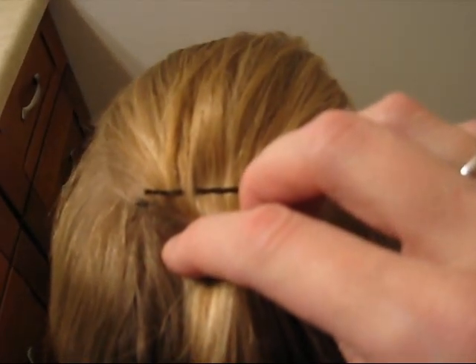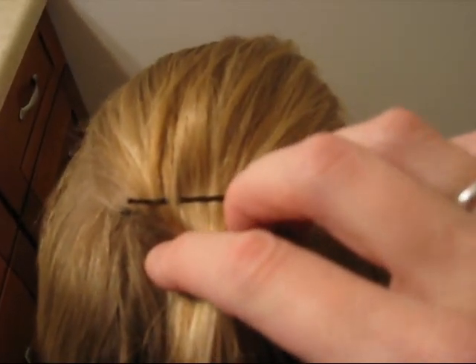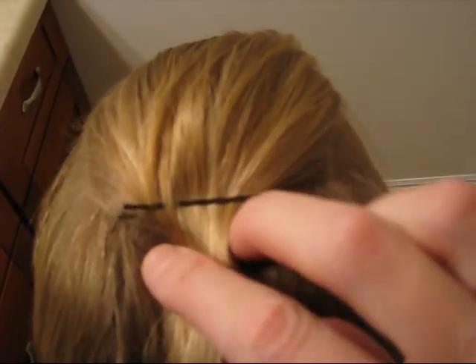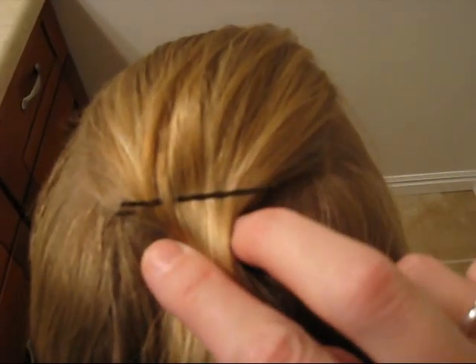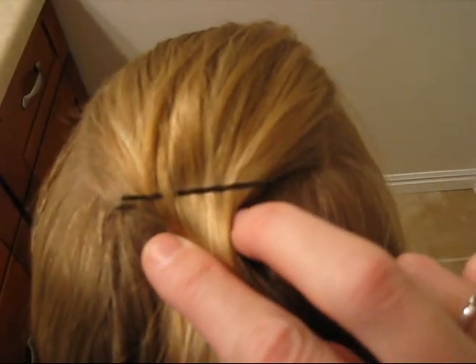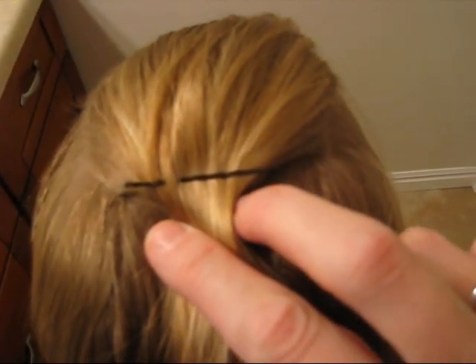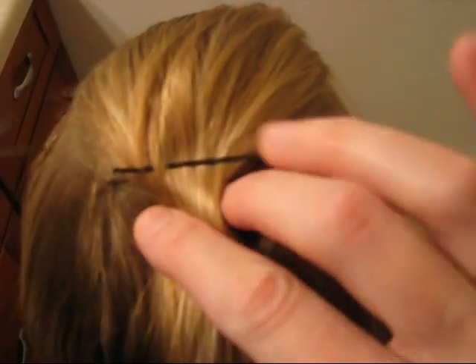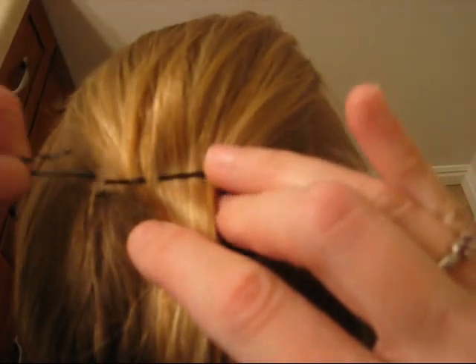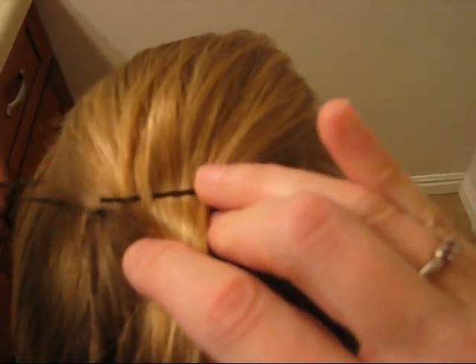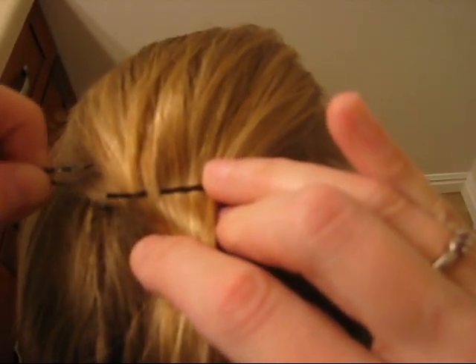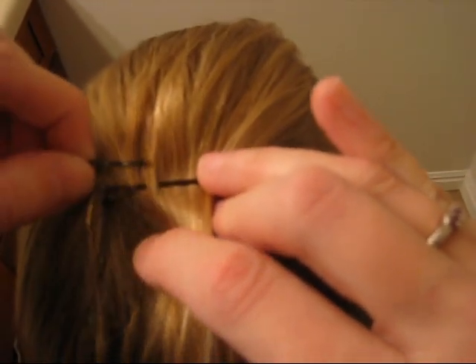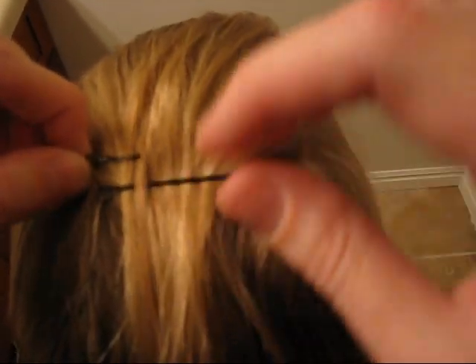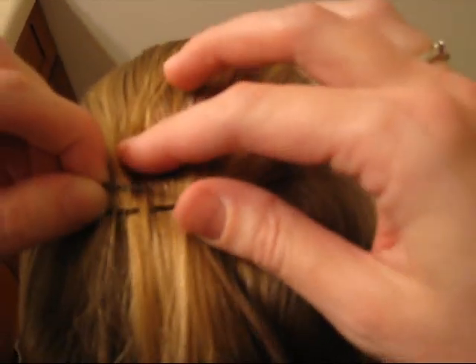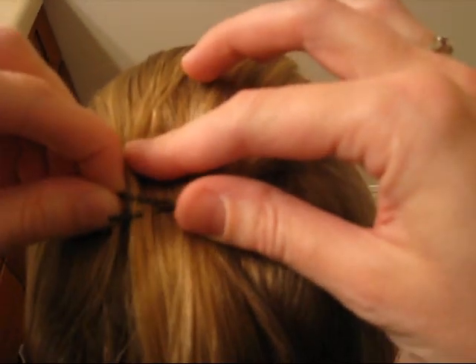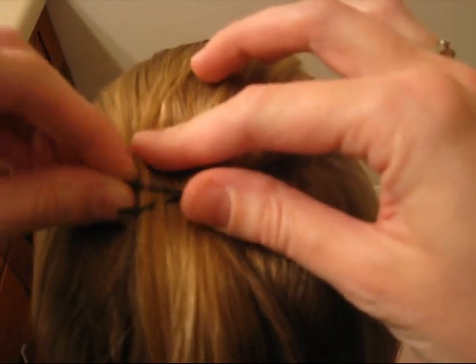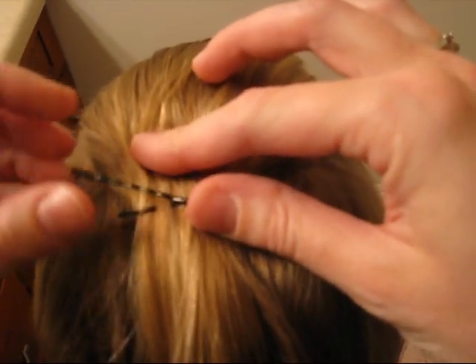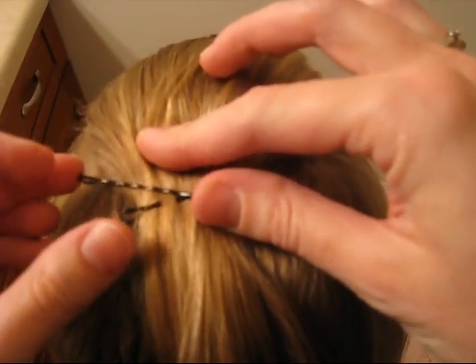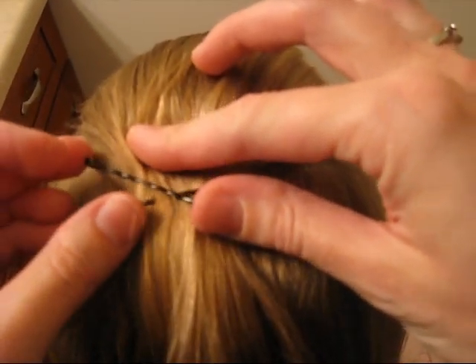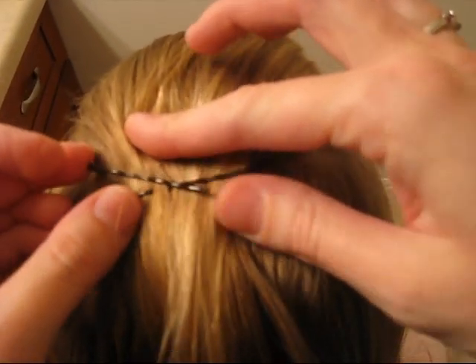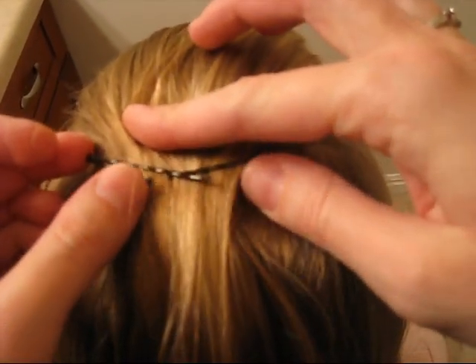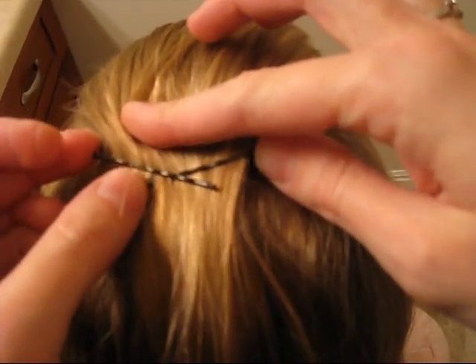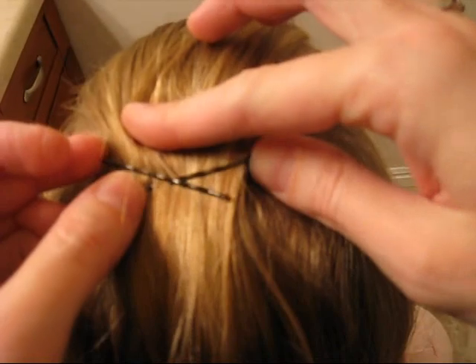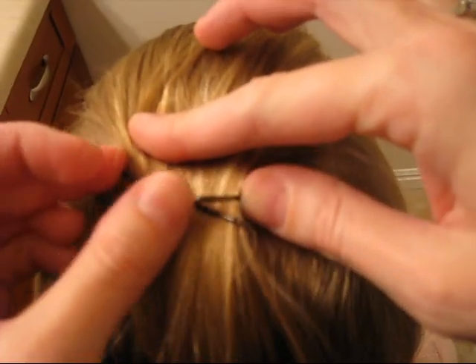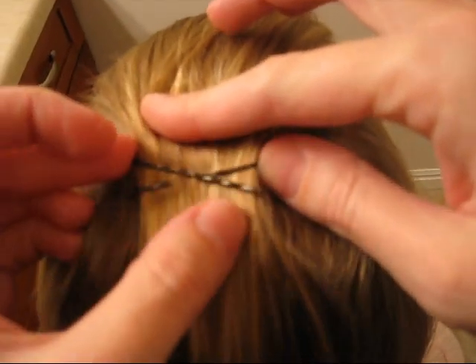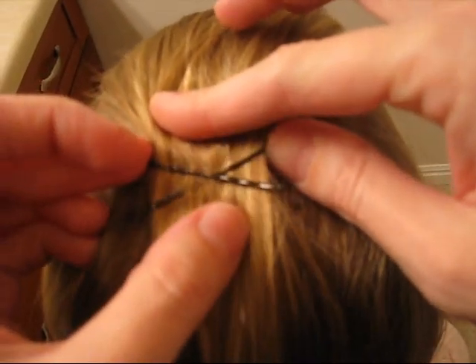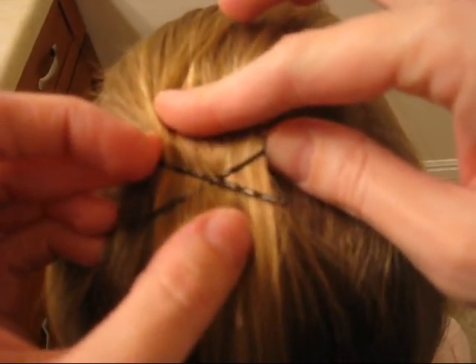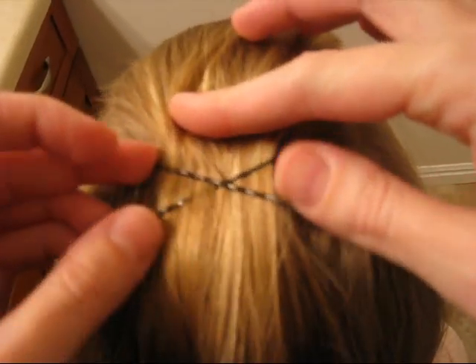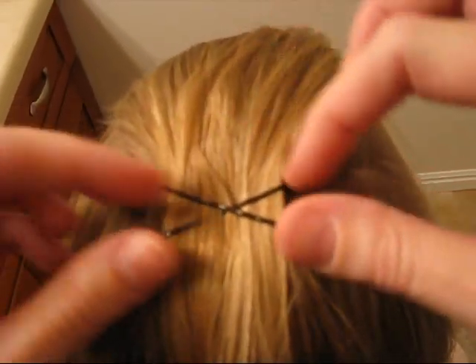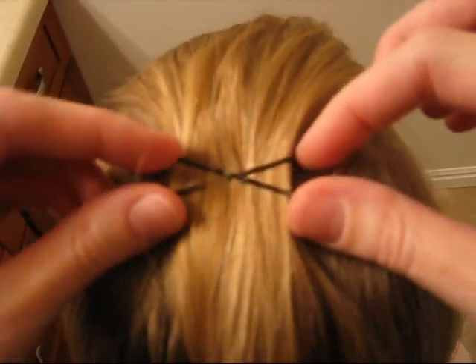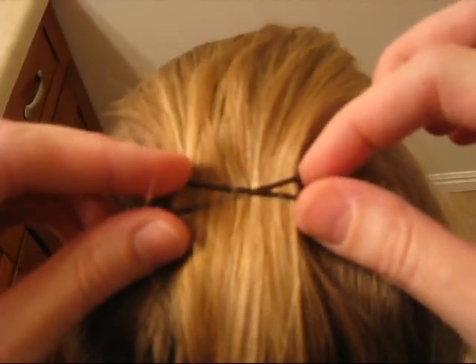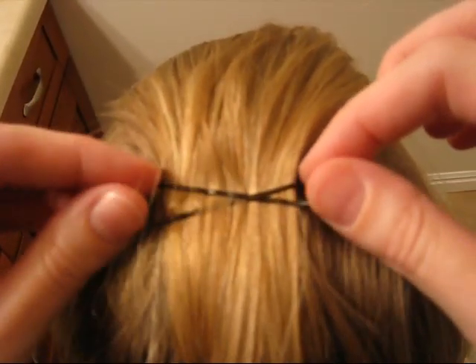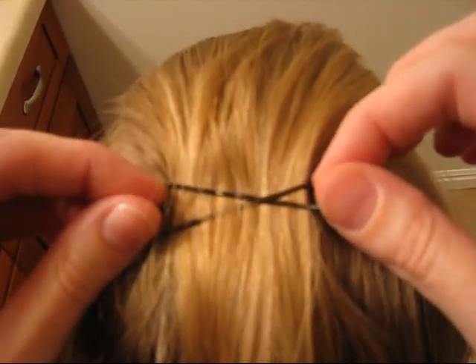So you're going to take one bobby pin and then take the other from the other direction and make an X with them. Simple as that. And that's going to hold the hair really well too.